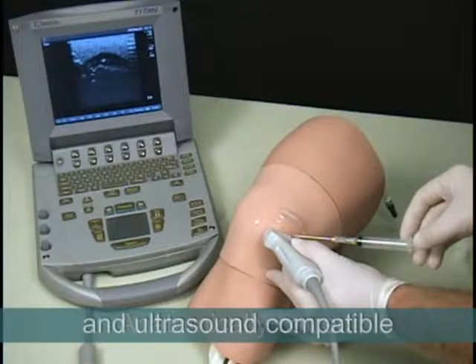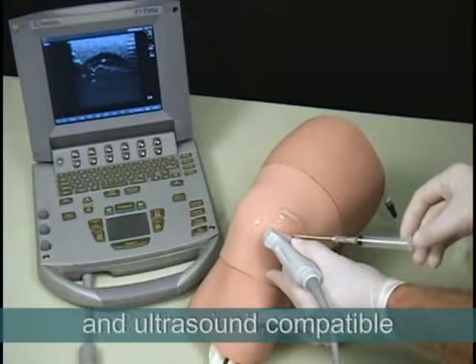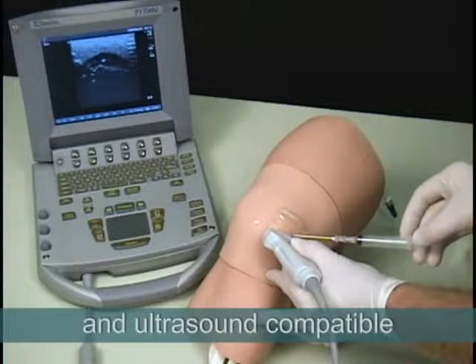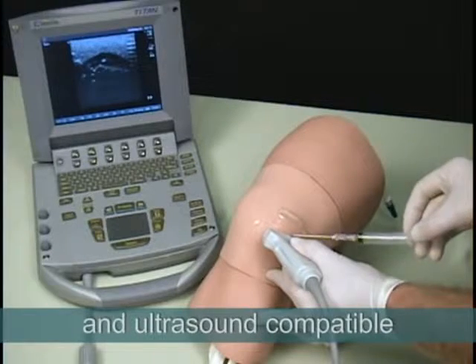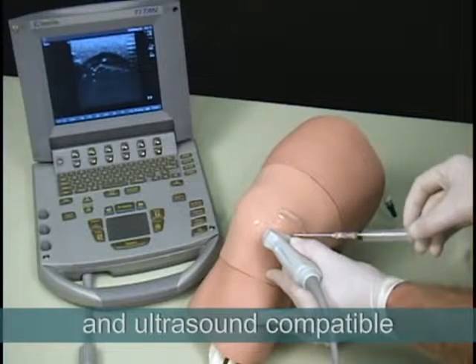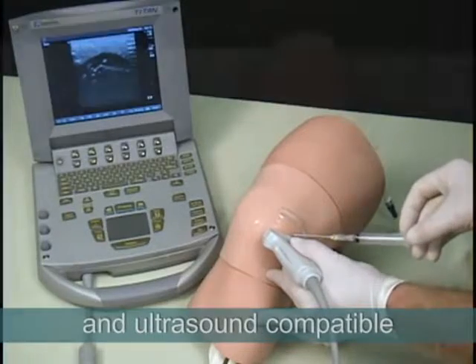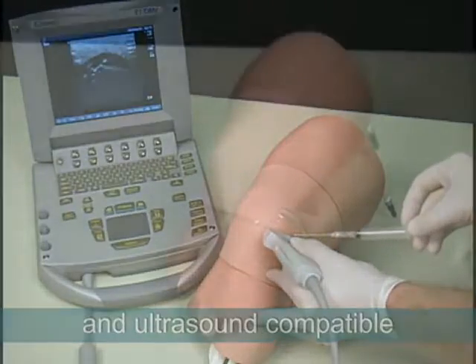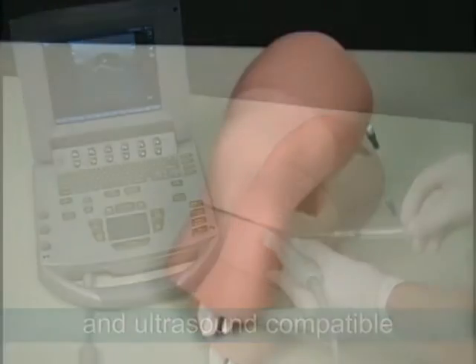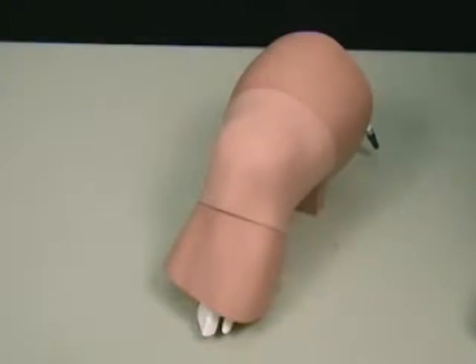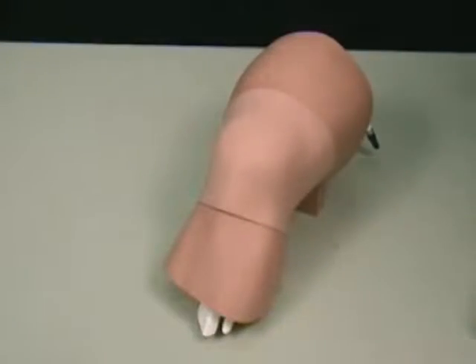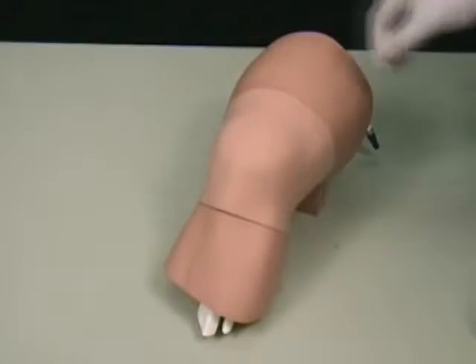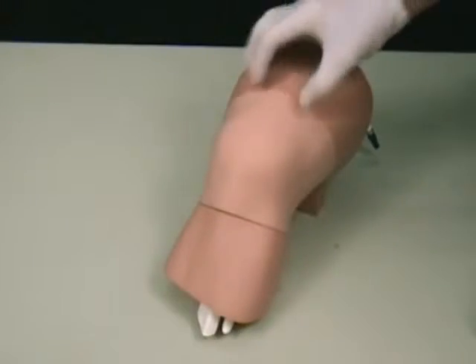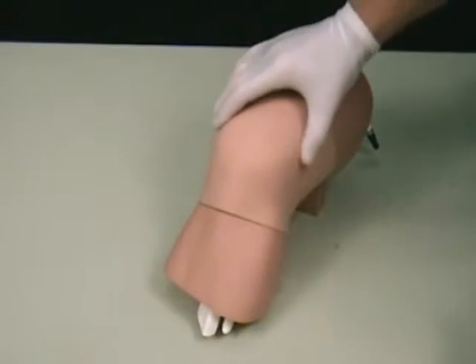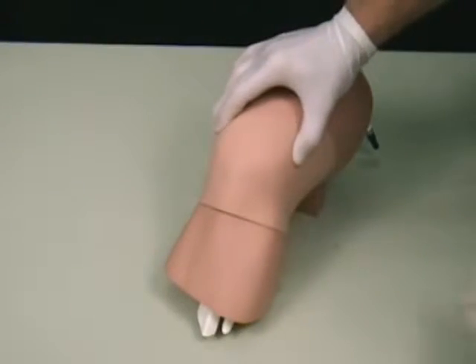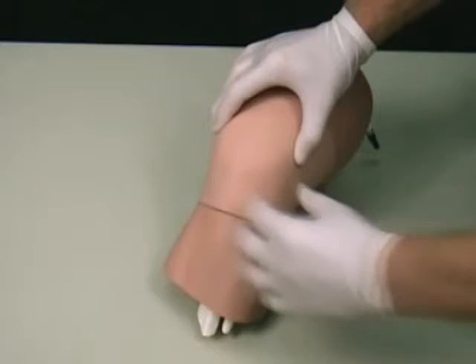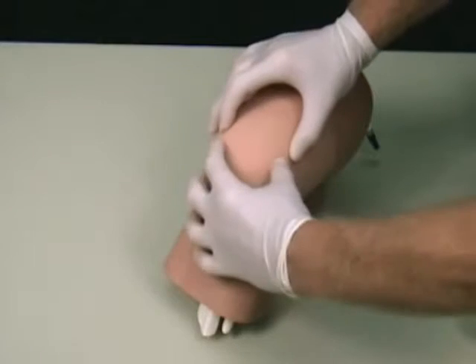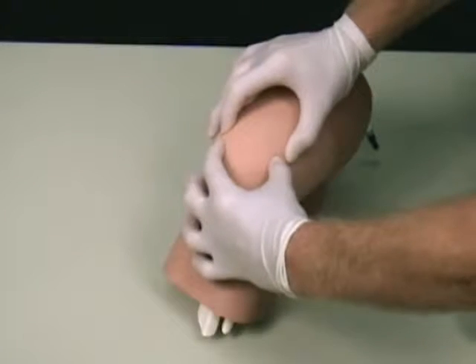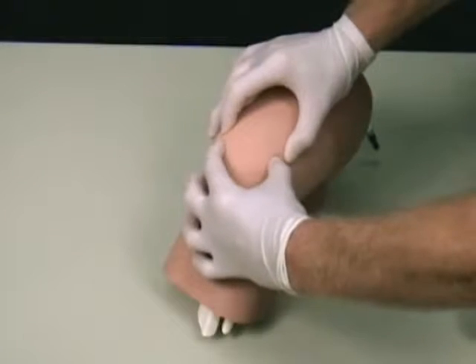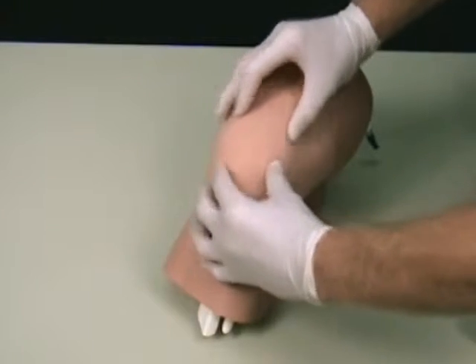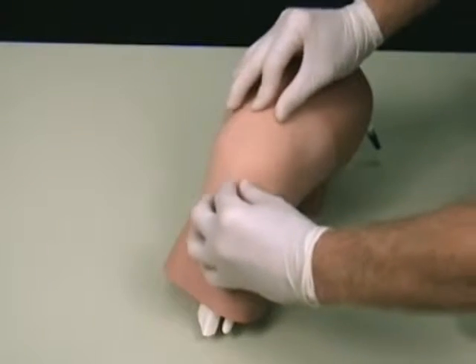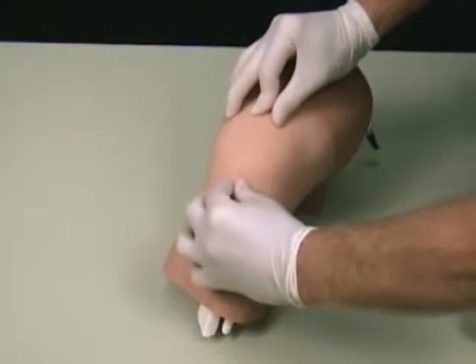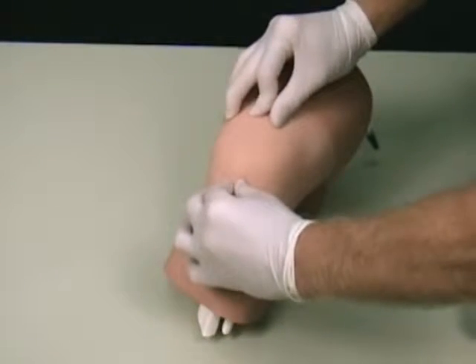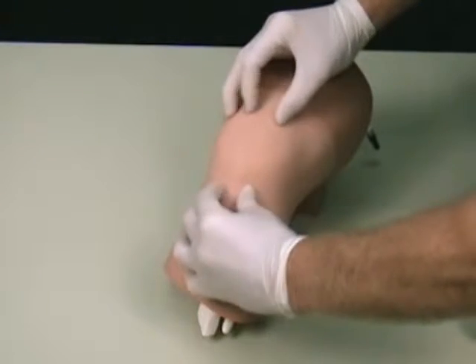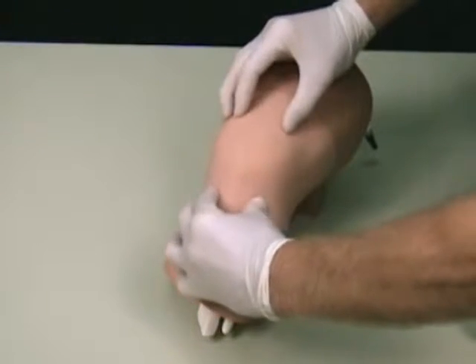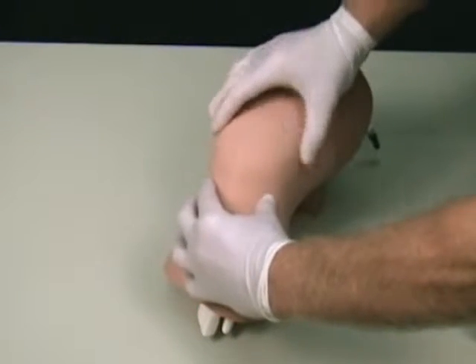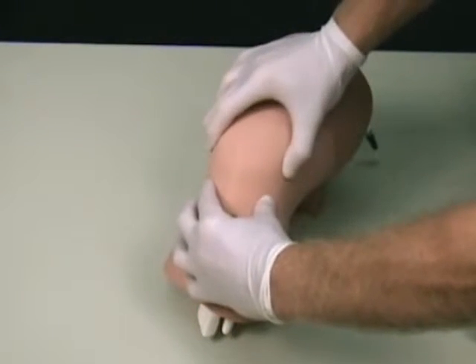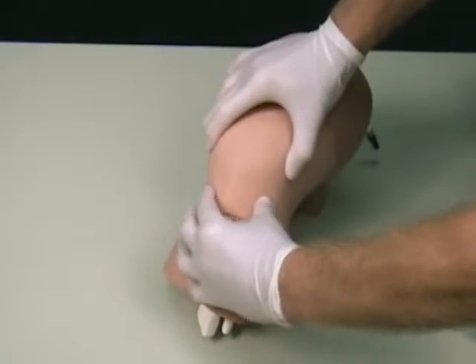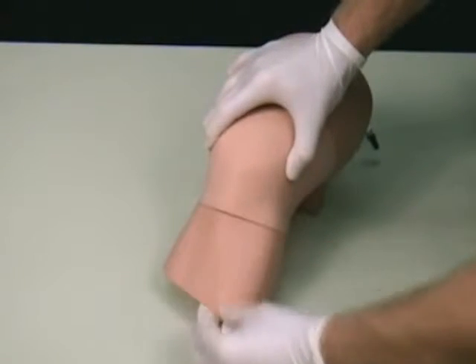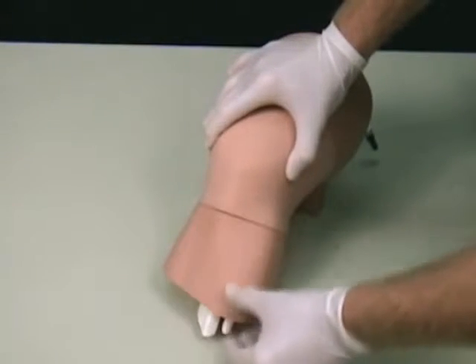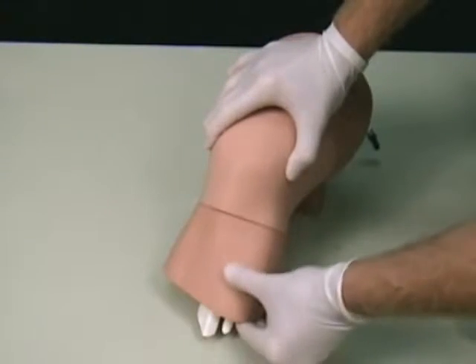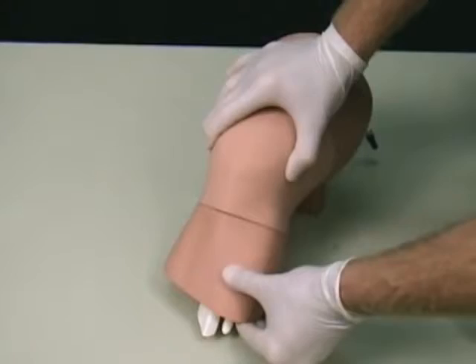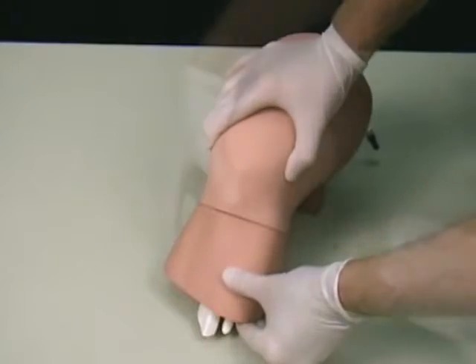The ultrasound-compatible model represents an extended left leg and includes the patella, patella ligament, tibia, fibula, femur, synovial sac, and synovial fluid.